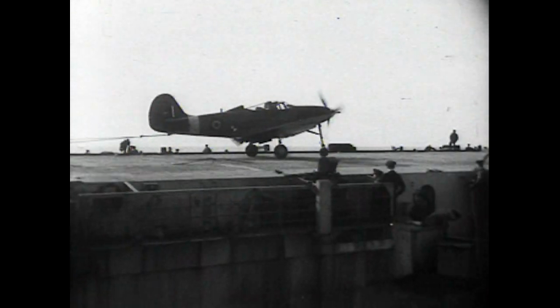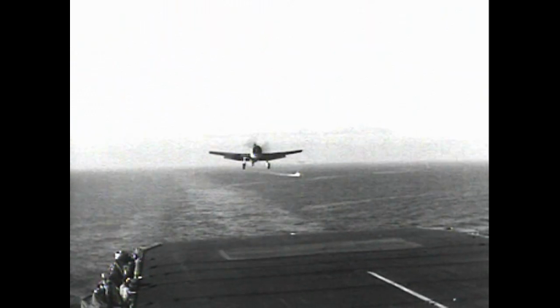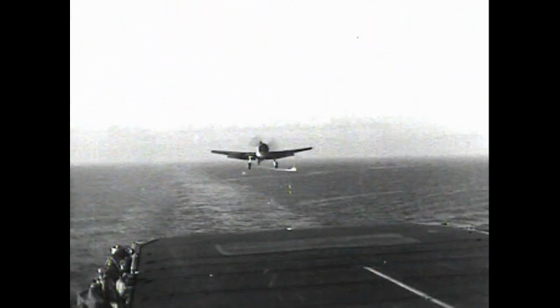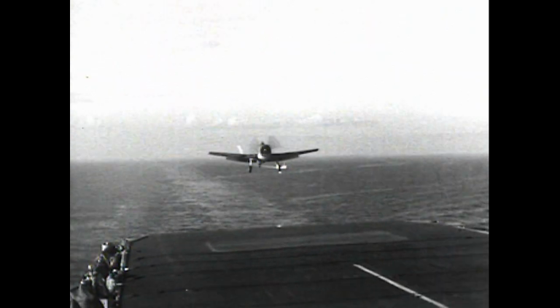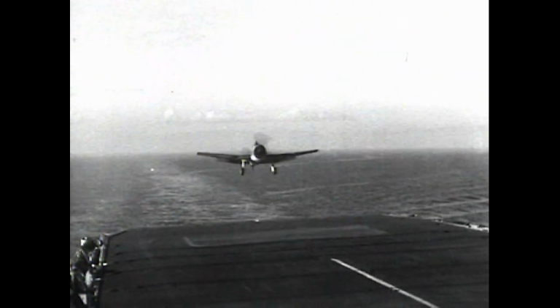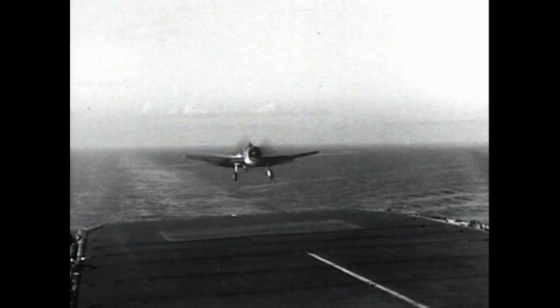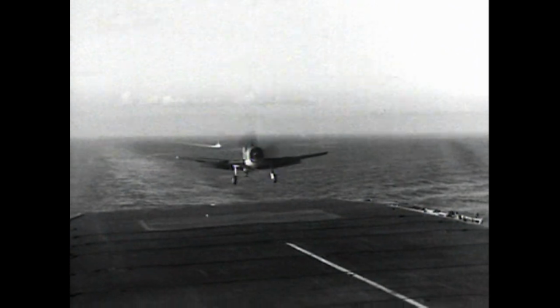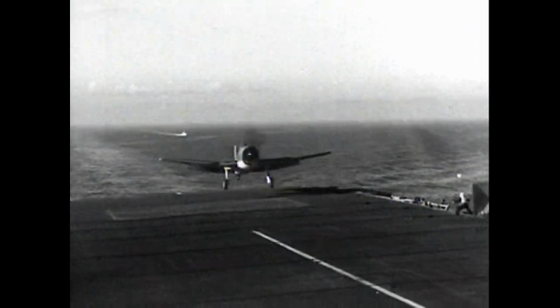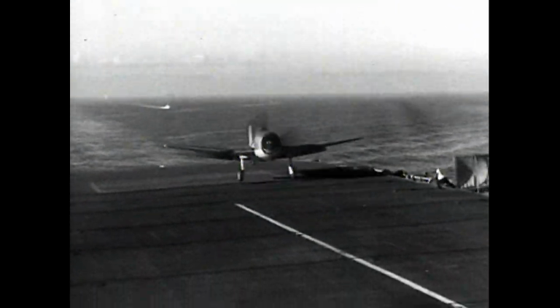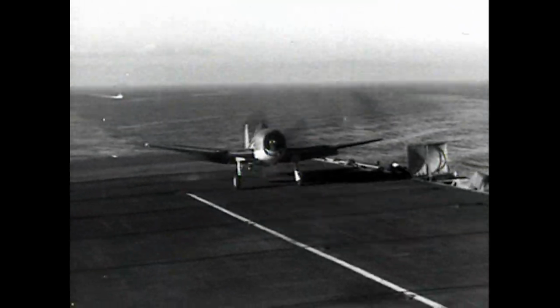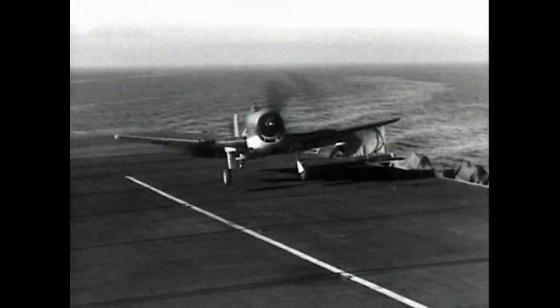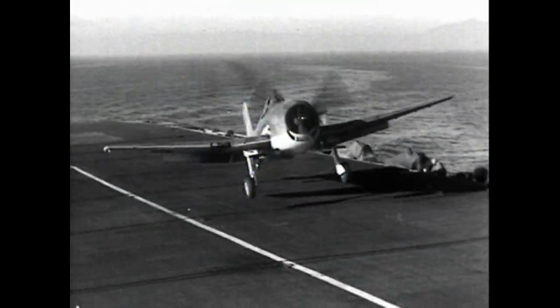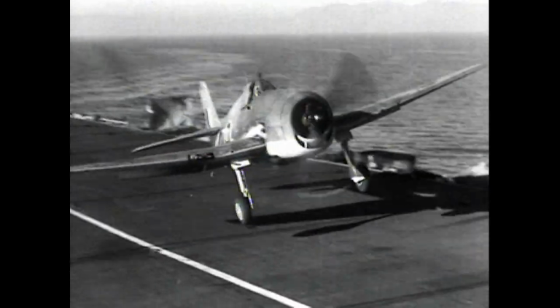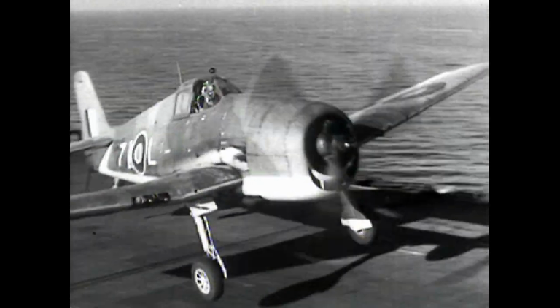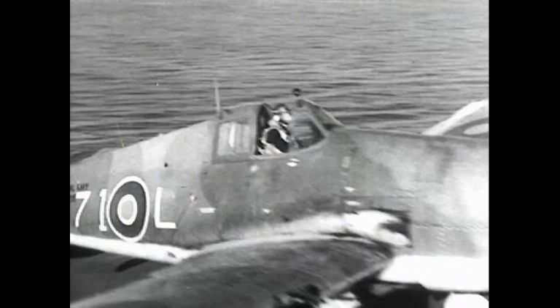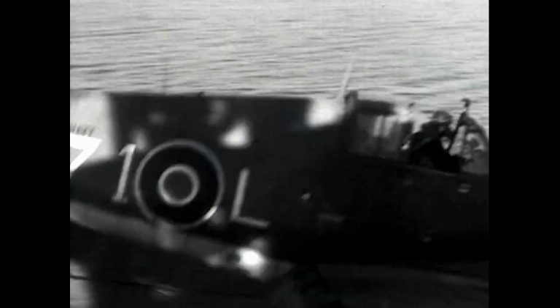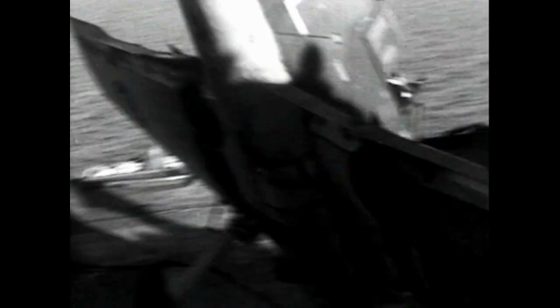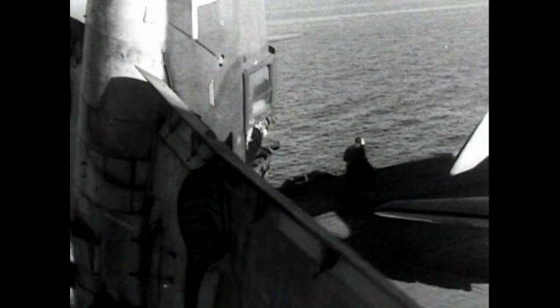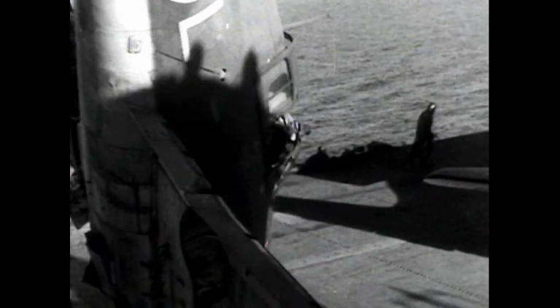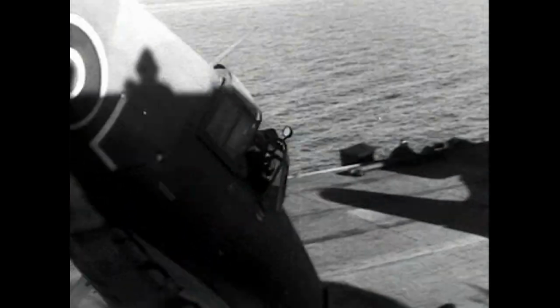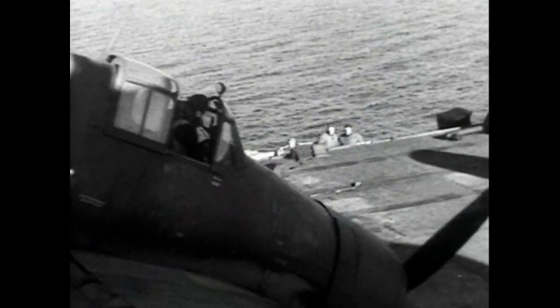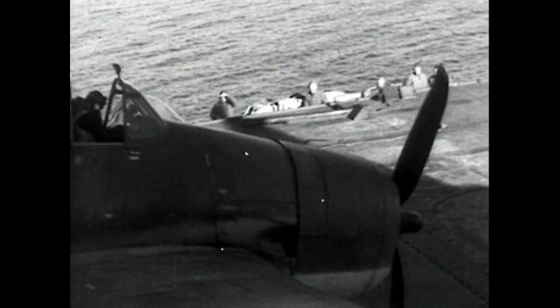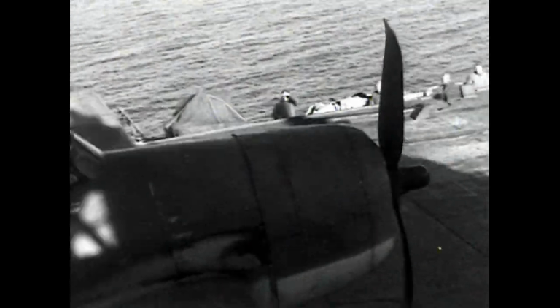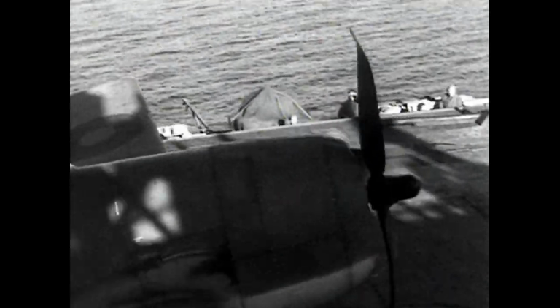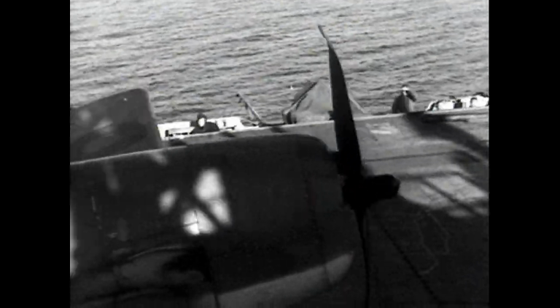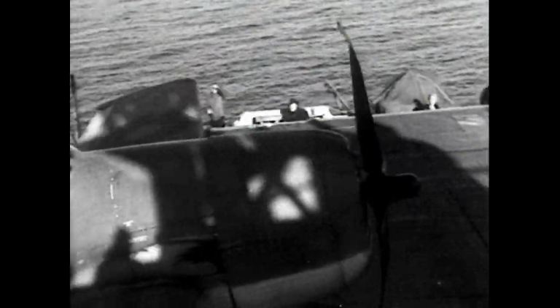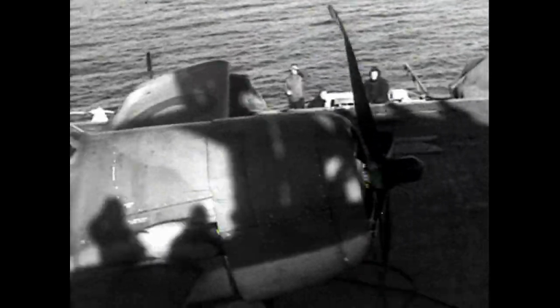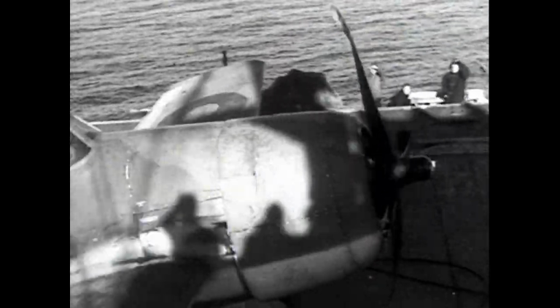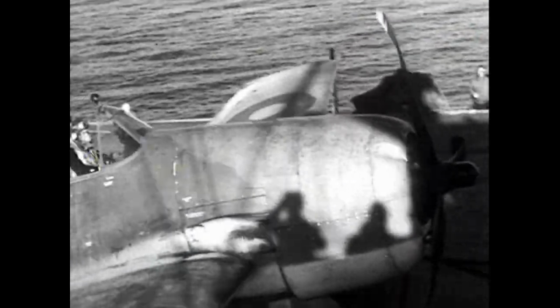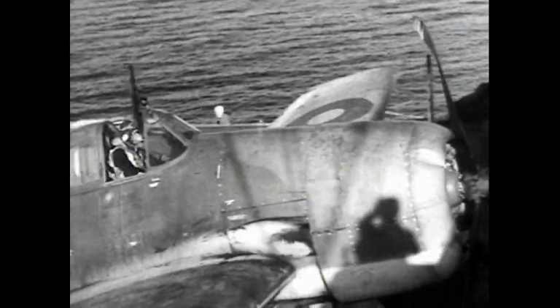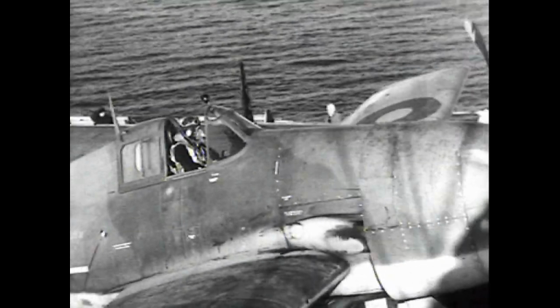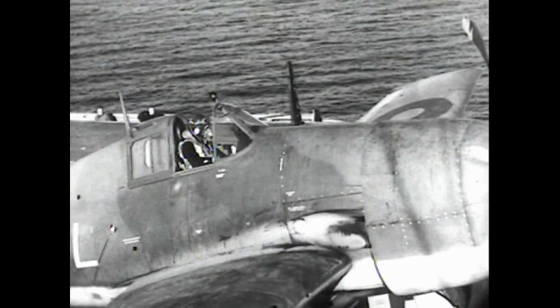A Hellcat comes in too quickly. The pilot seems none the worse.